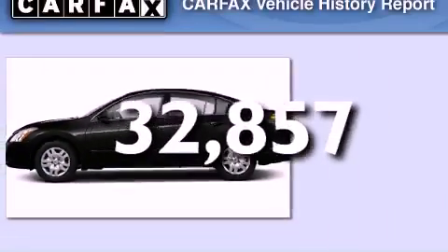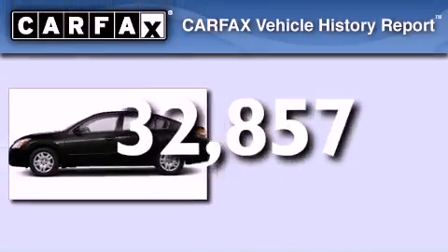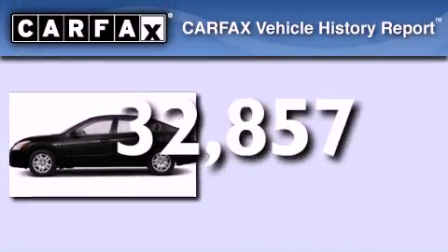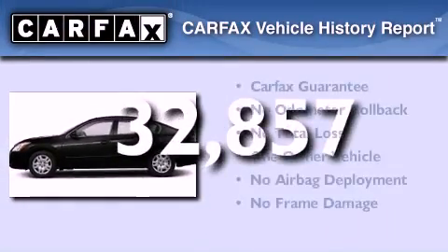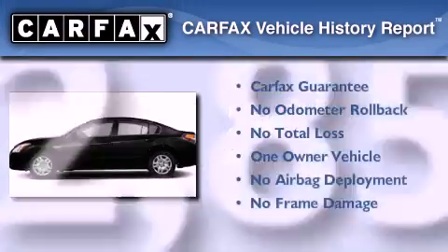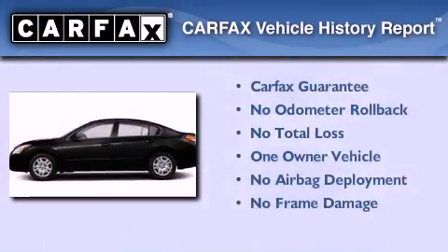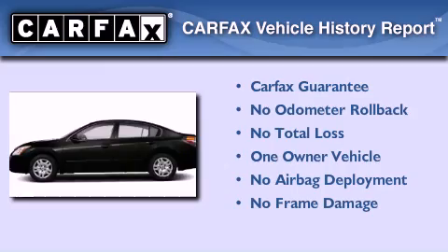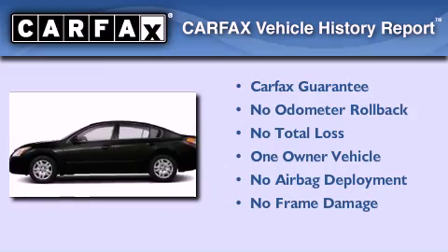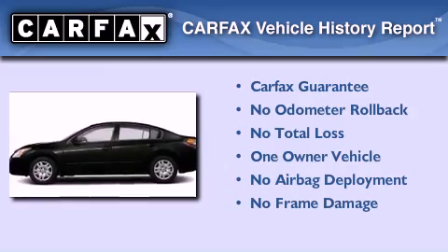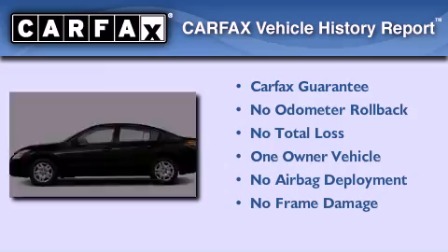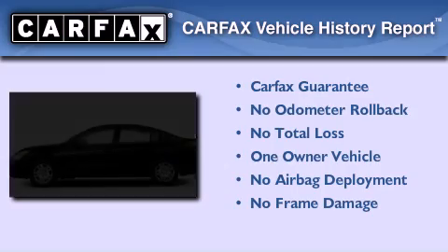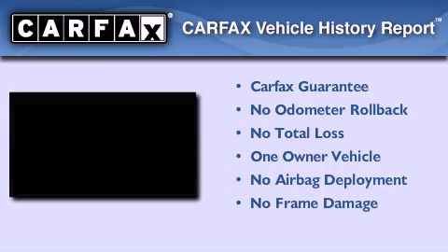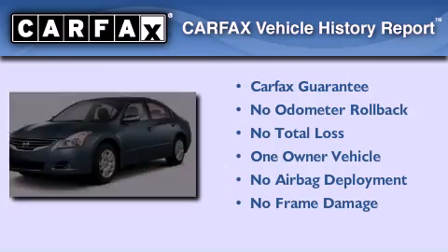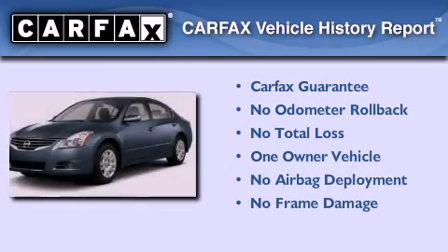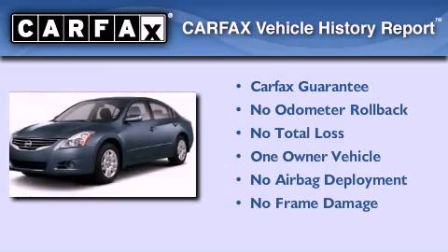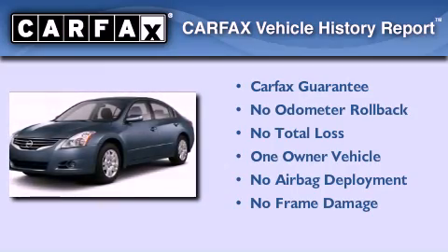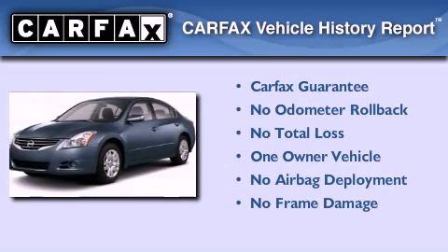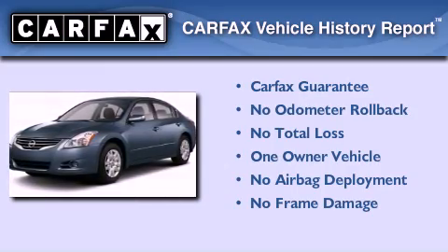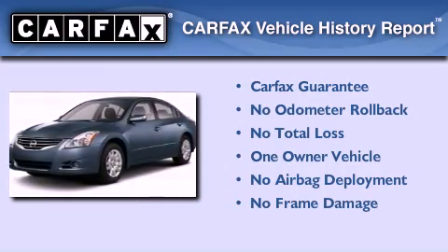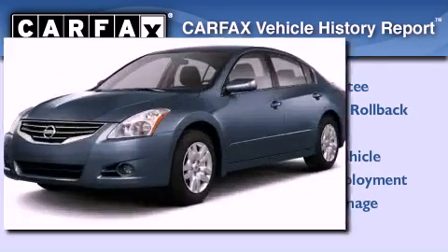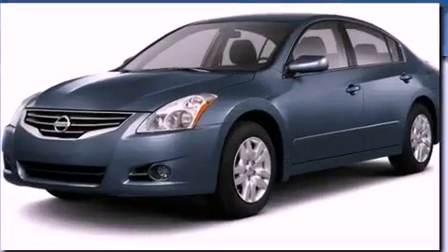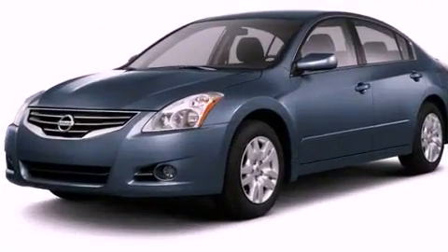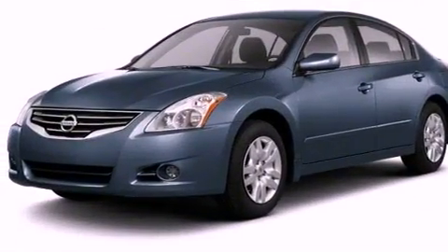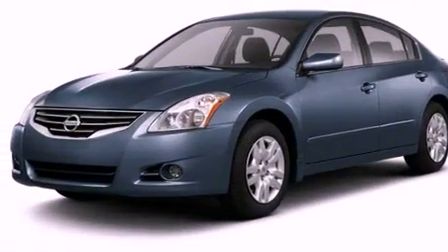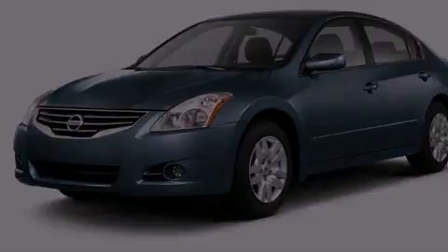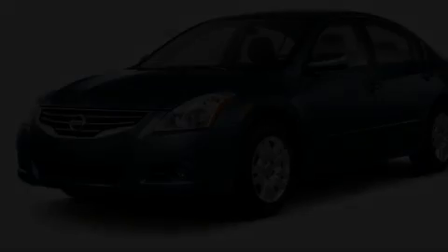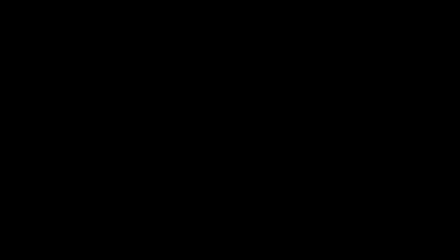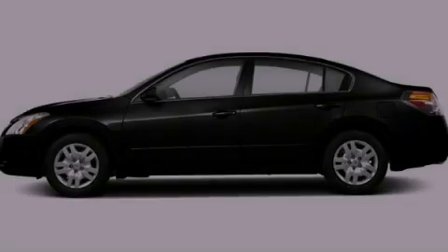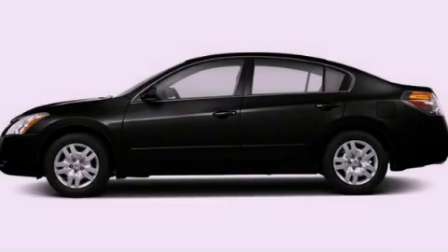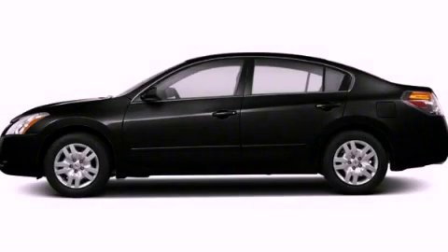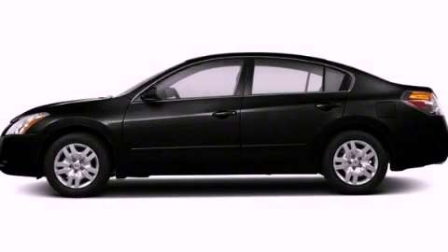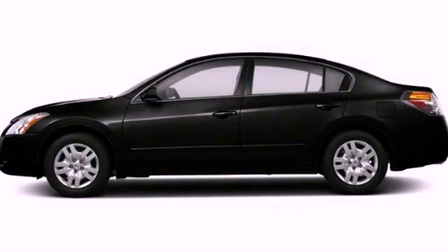This Nissan has had only one owner and it qualifies for the Carfax buy-back guarantee. We invite you to contact us today to learn more about this vehicle.